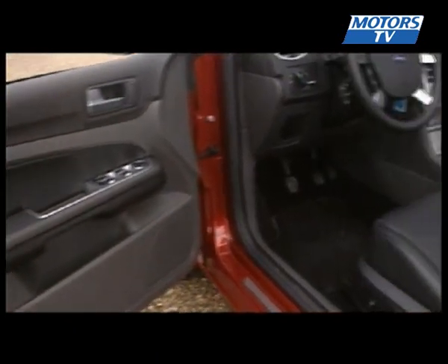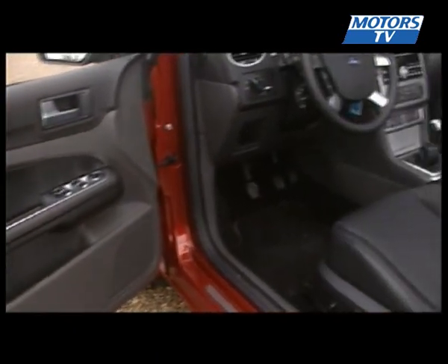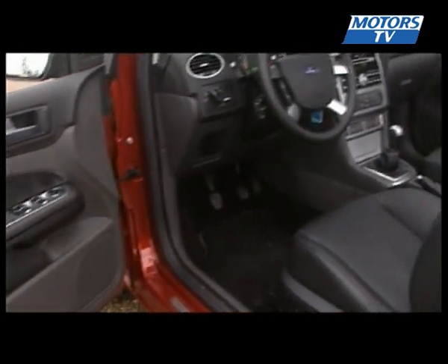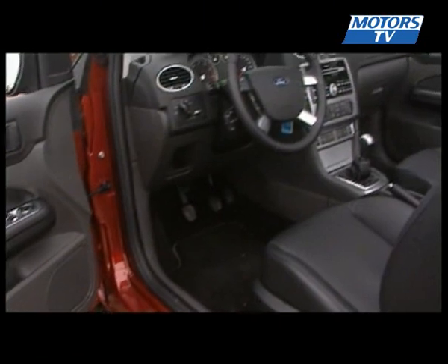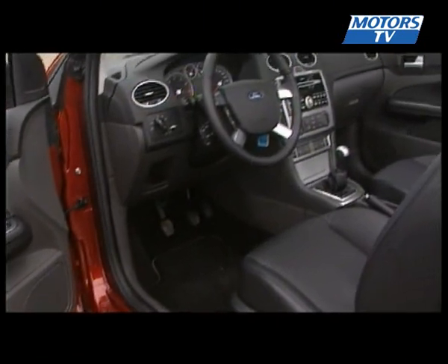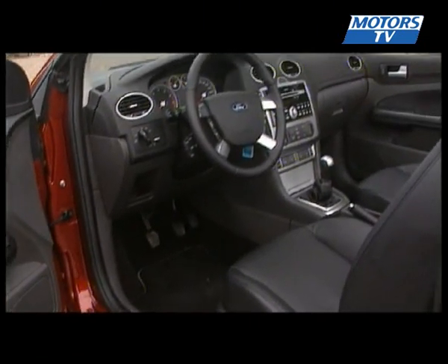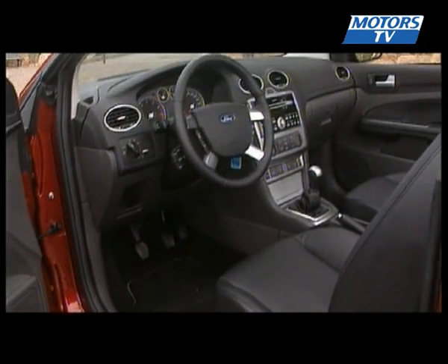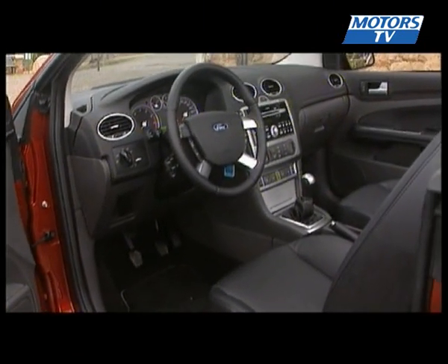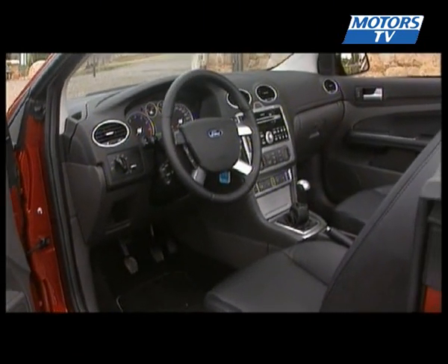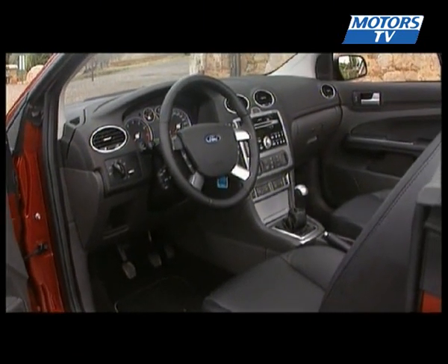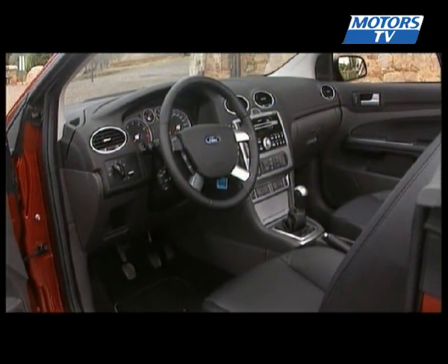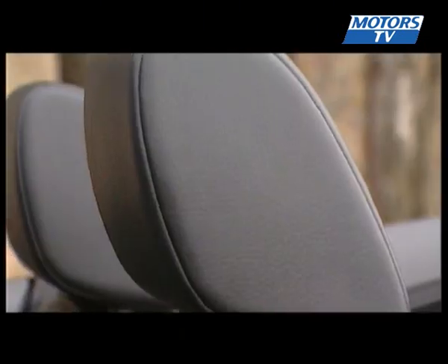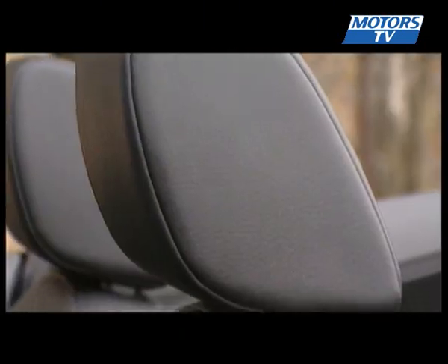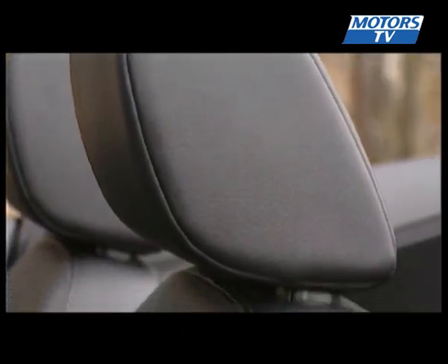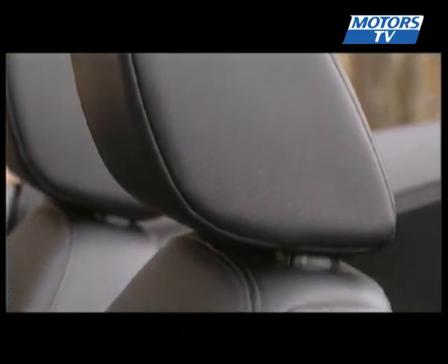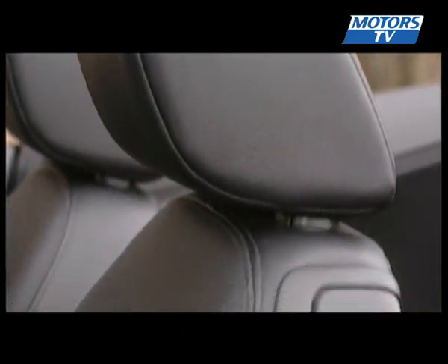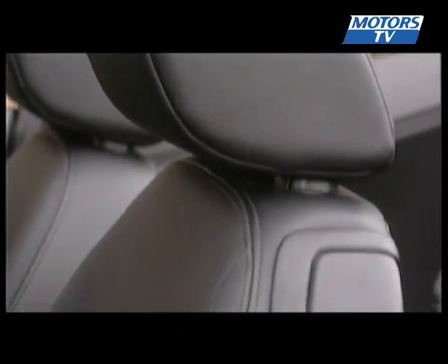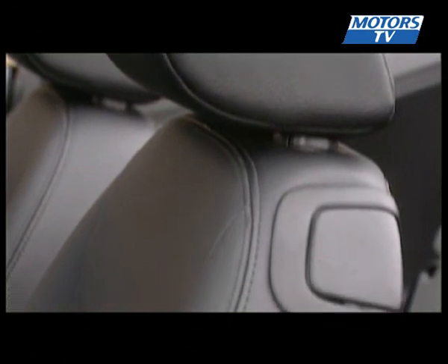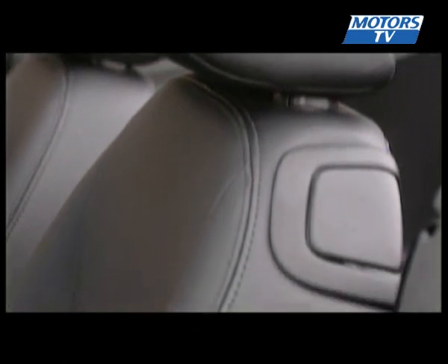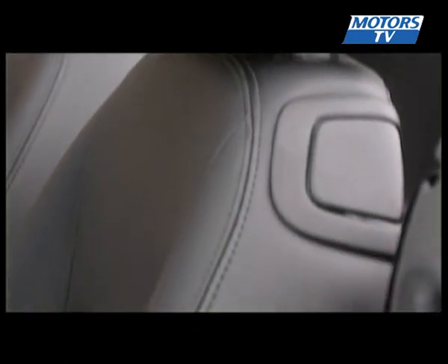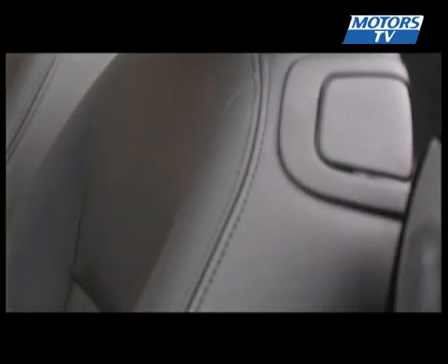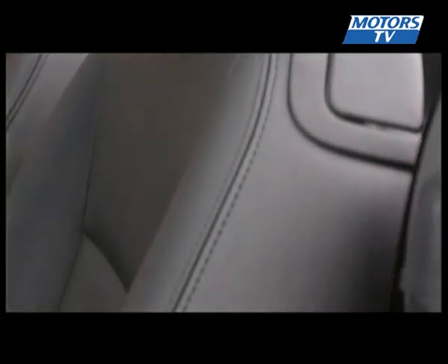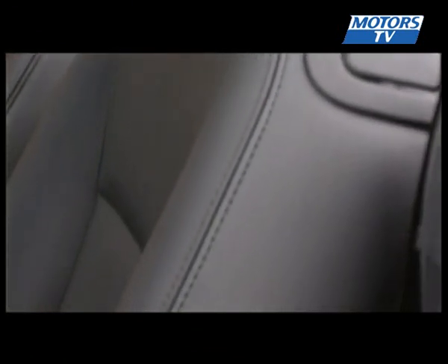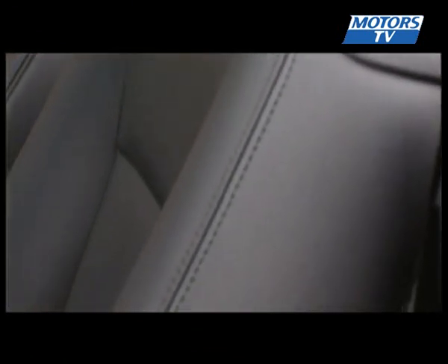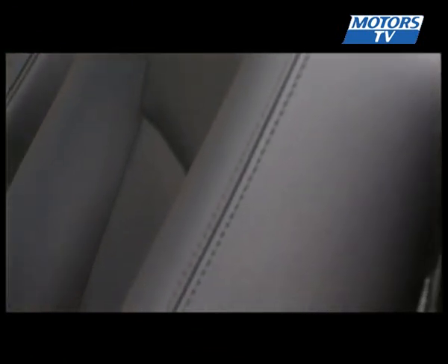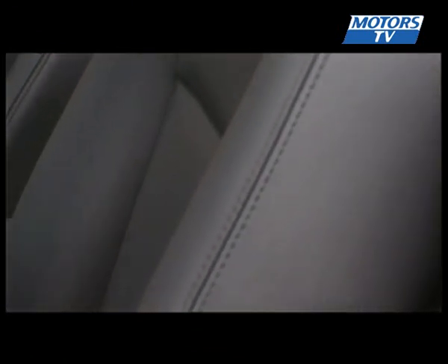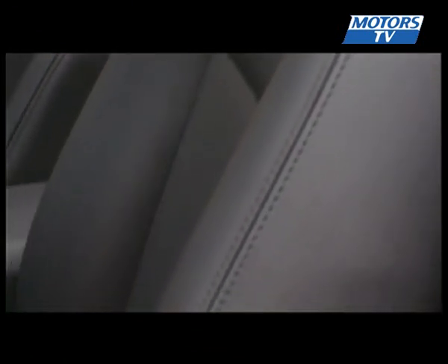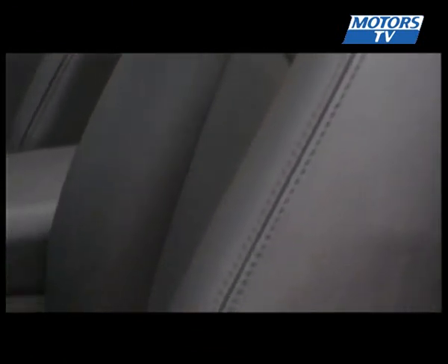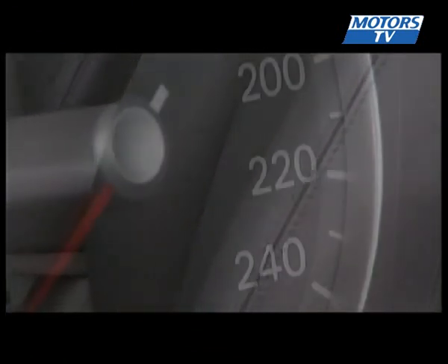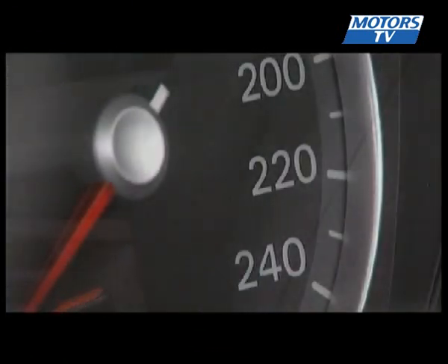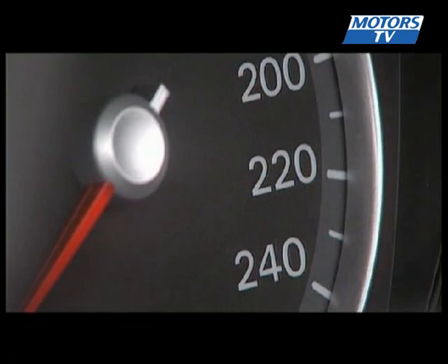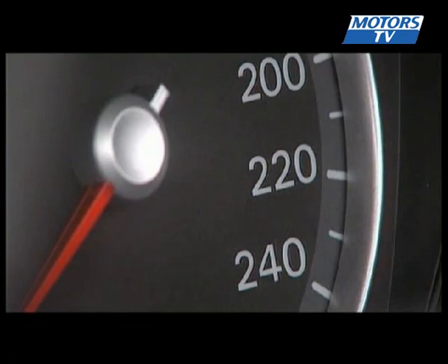There isn't much new in the interior. The dashboard is the same found in the sedan, and the seating position was lowered in order to have a more coupe-style driving position. The finished quality is more than adequate.